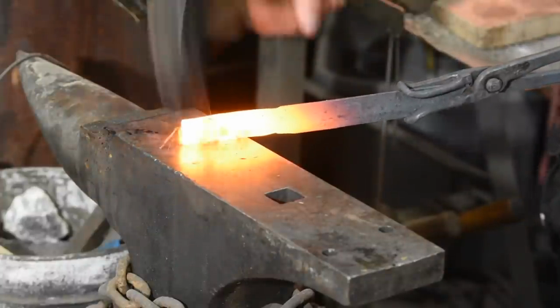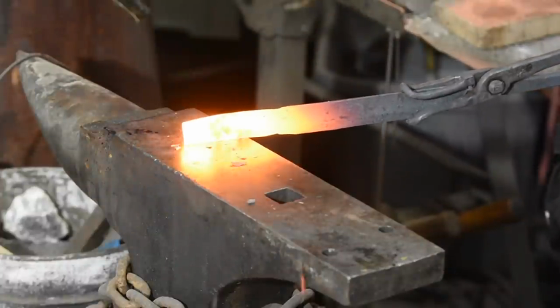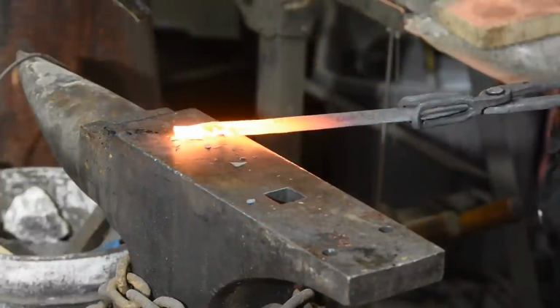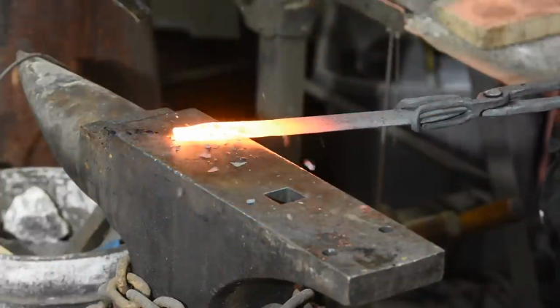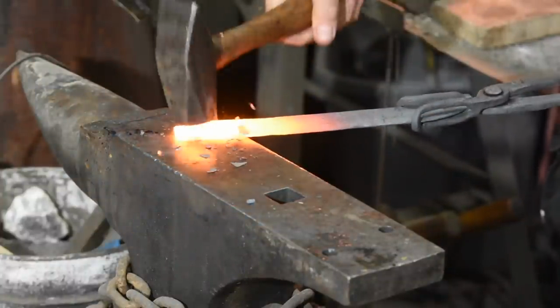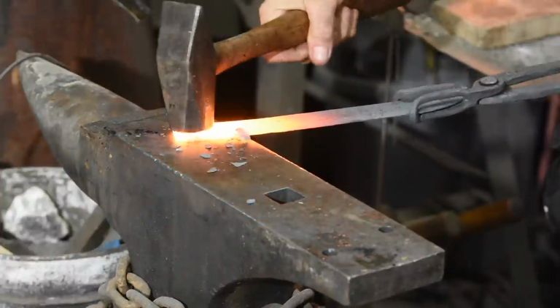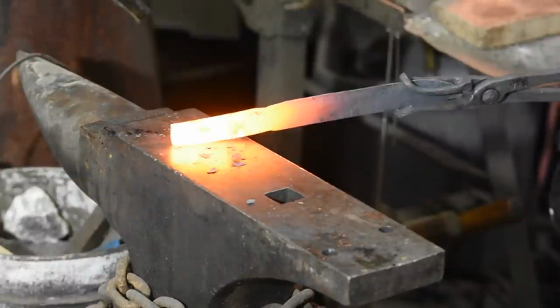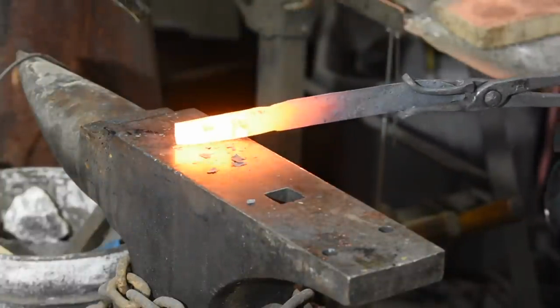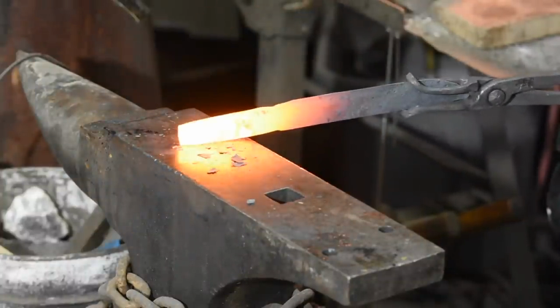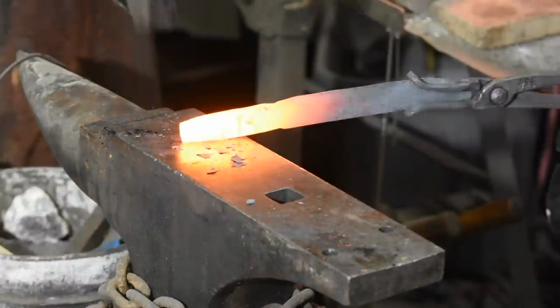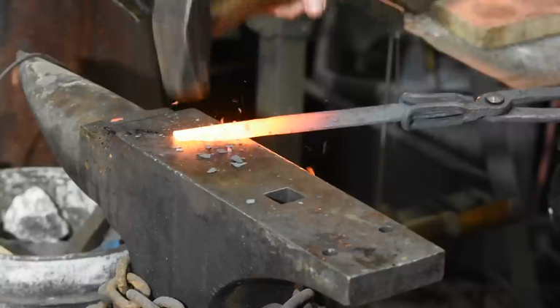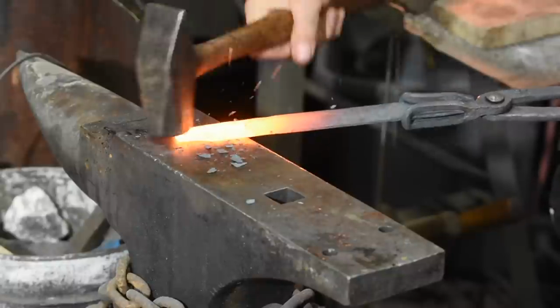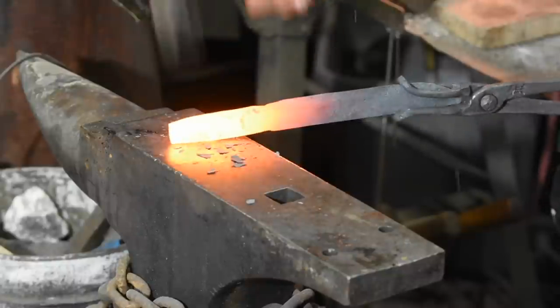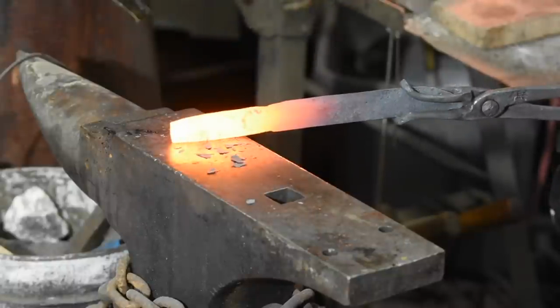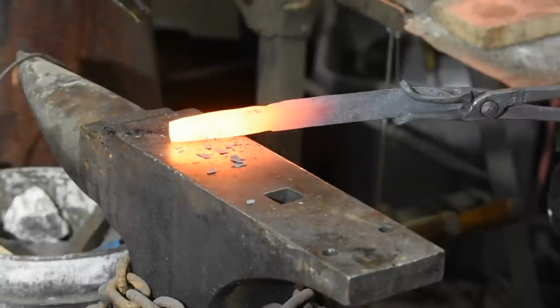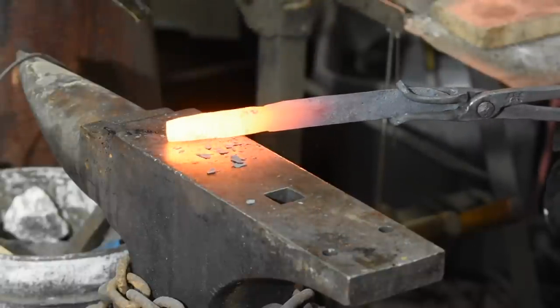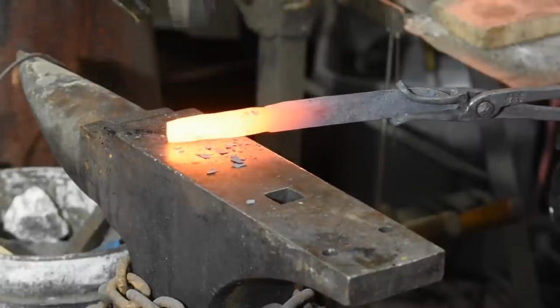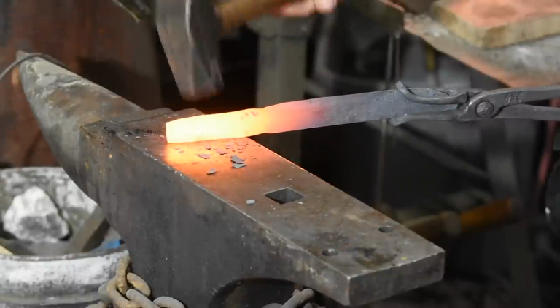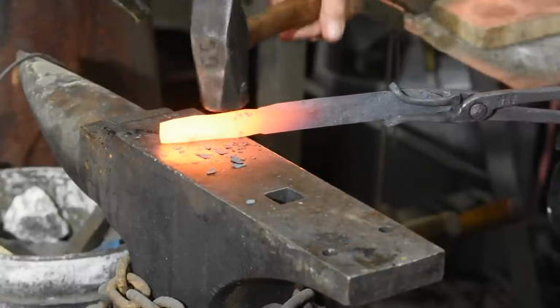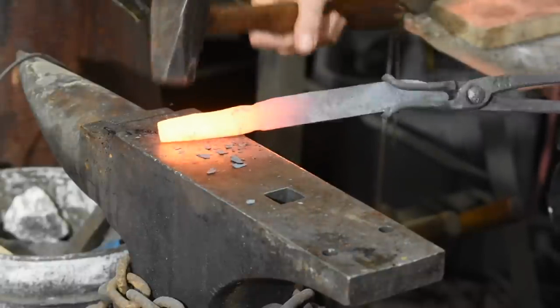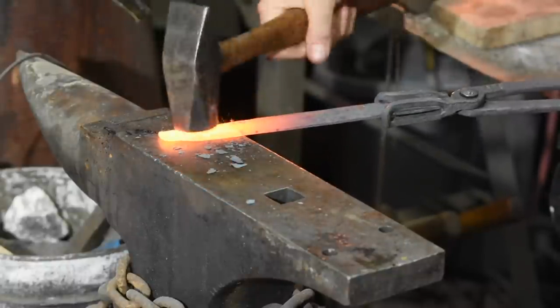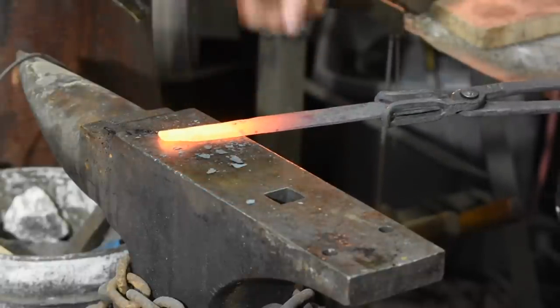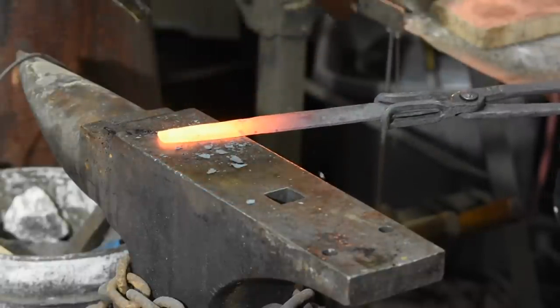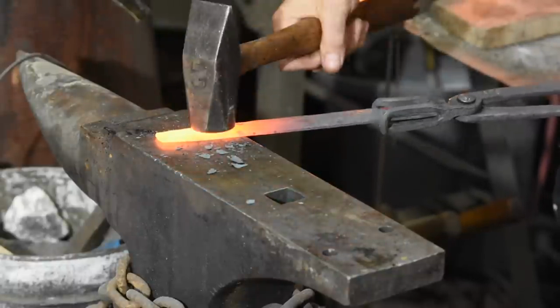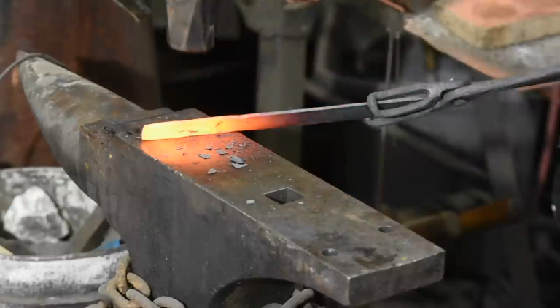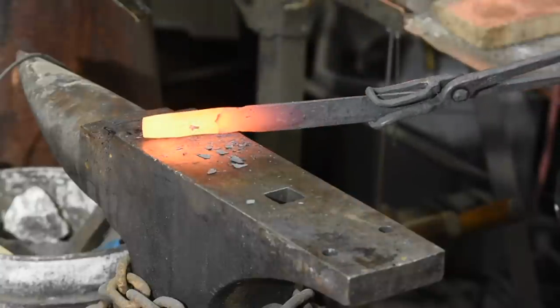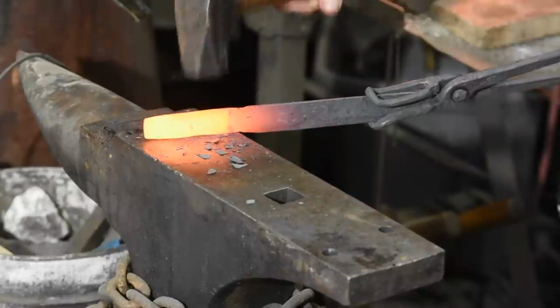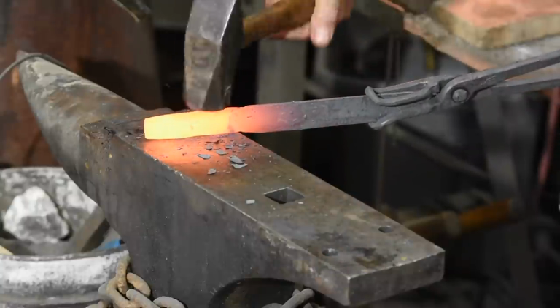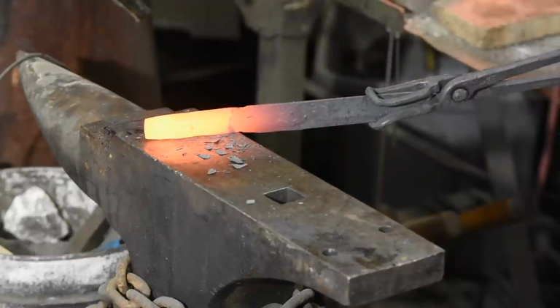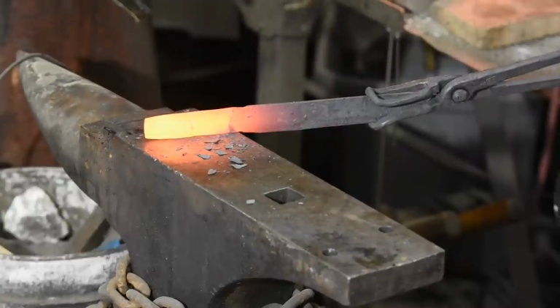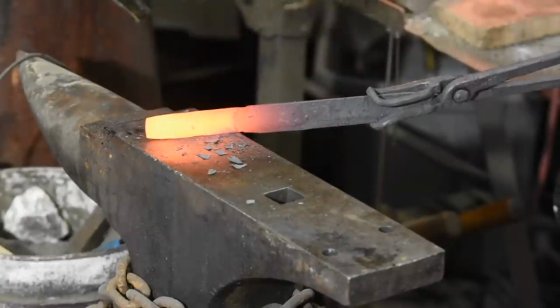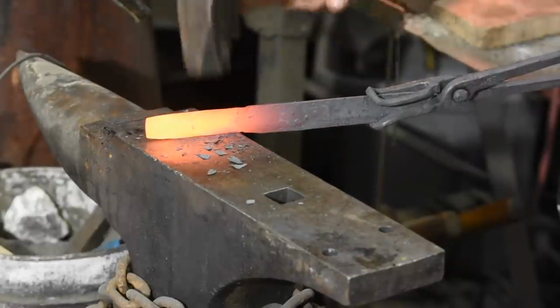Hammering steel is like punching a pillow — when you bash it in one direction, it just expands in another. So you'll need to work both the flats and the edges to keep the tang from getting unnecessarily thick.